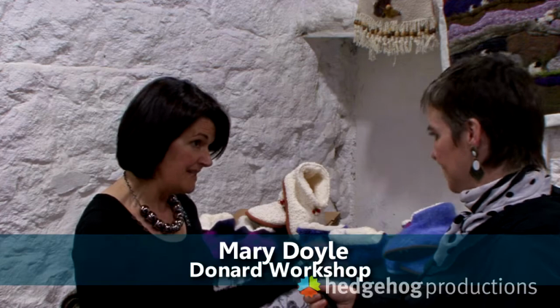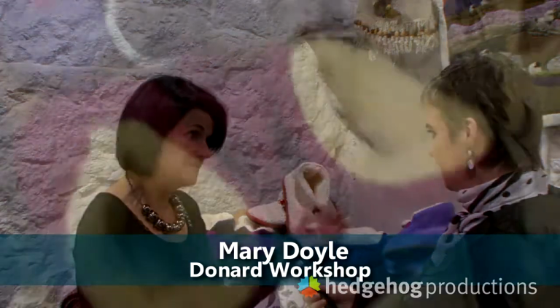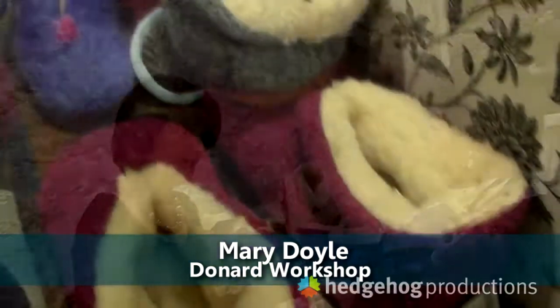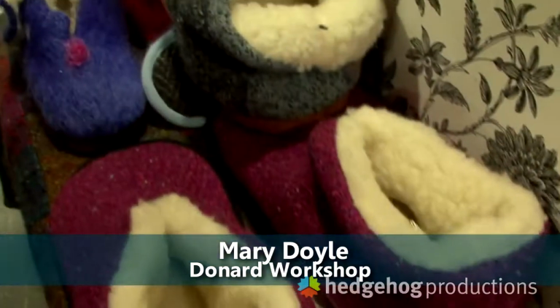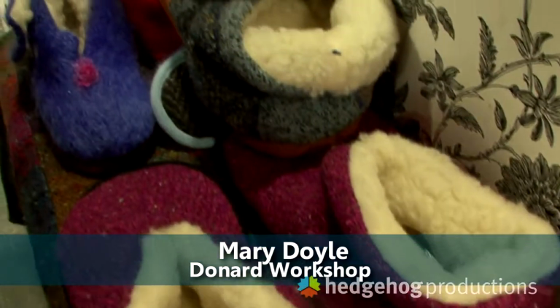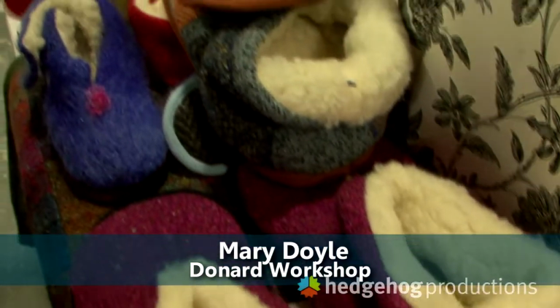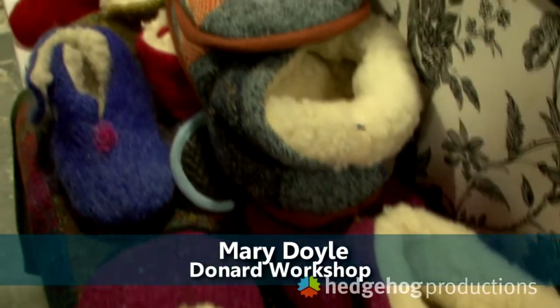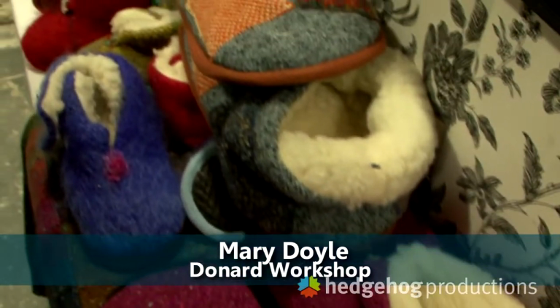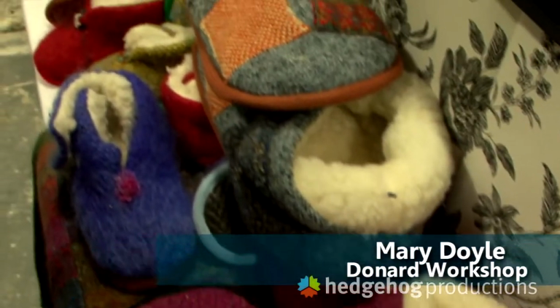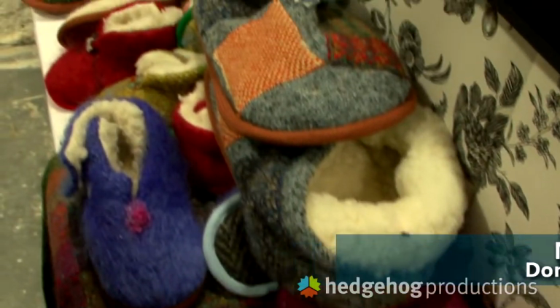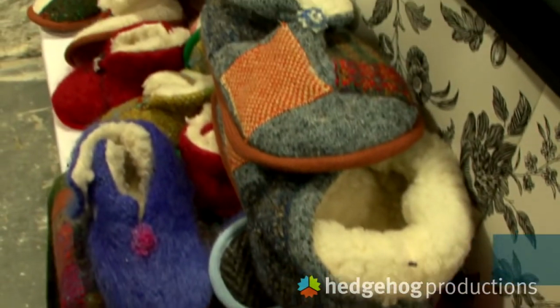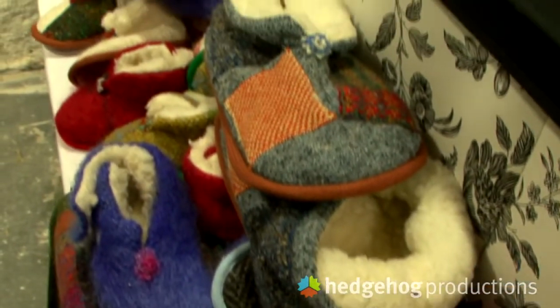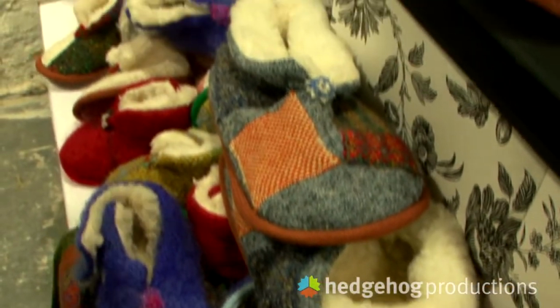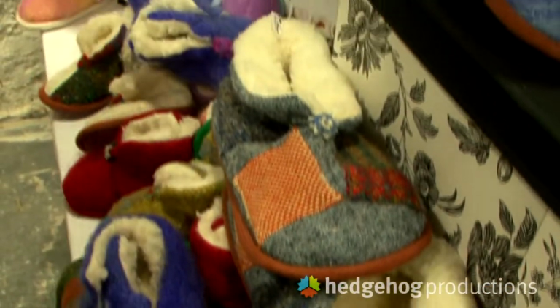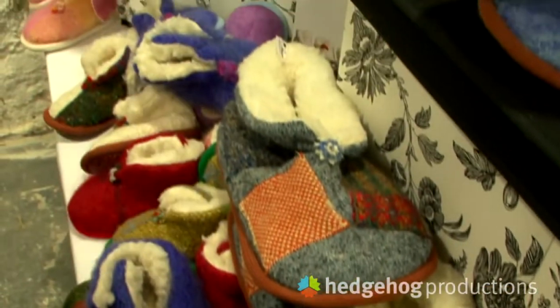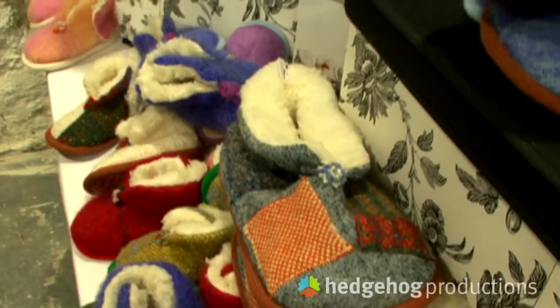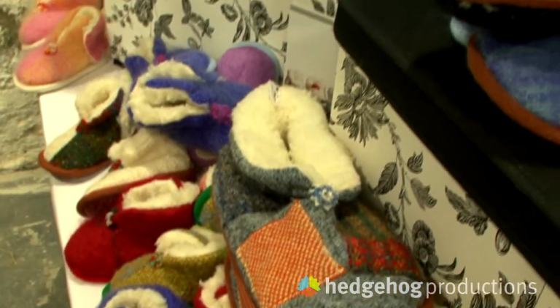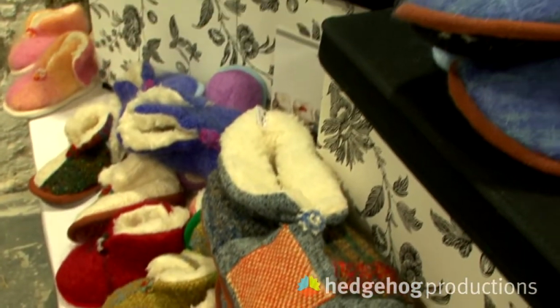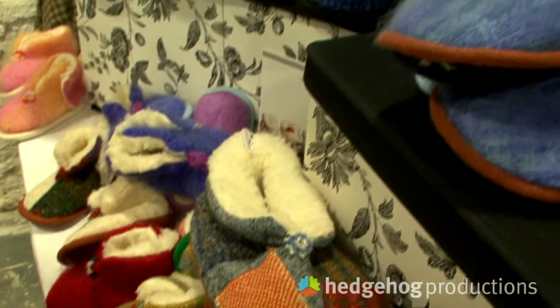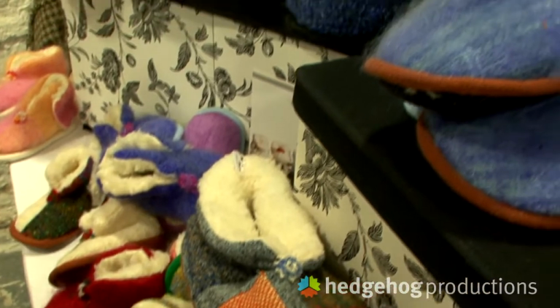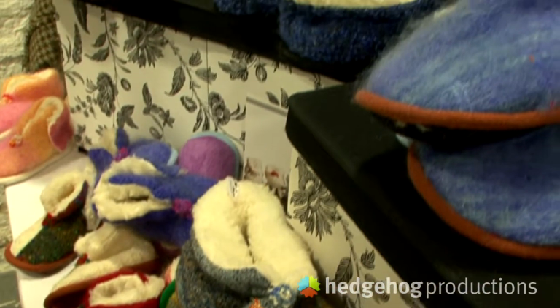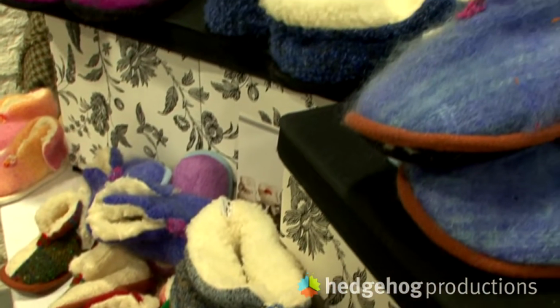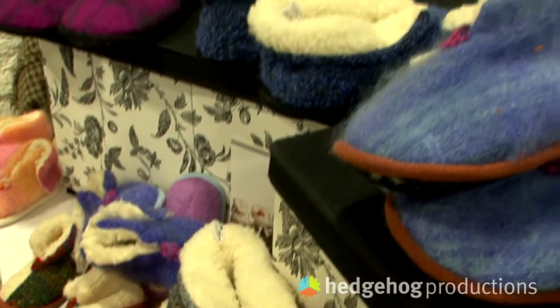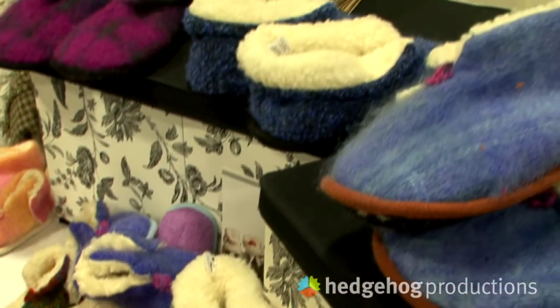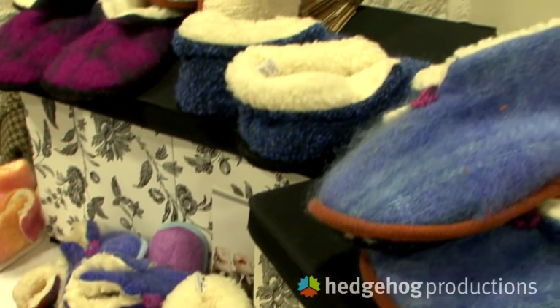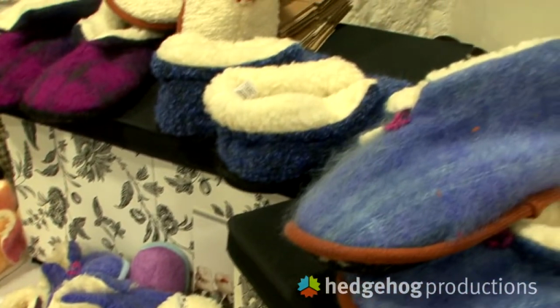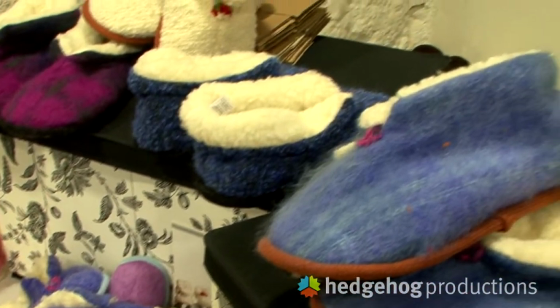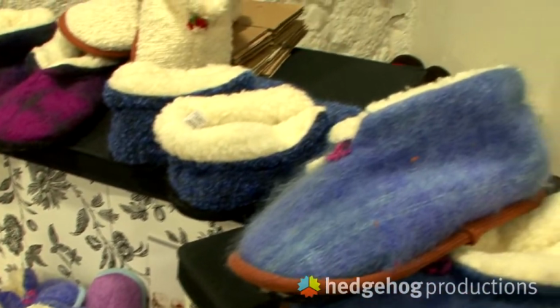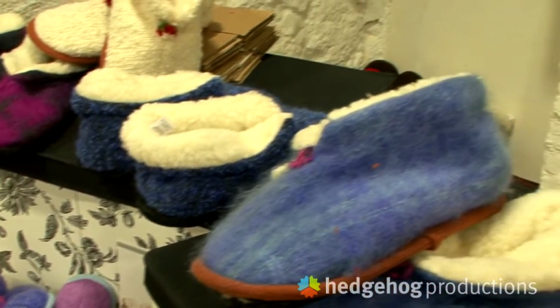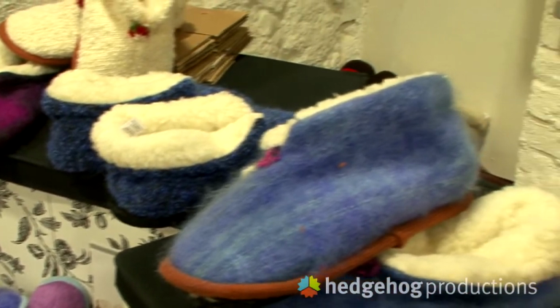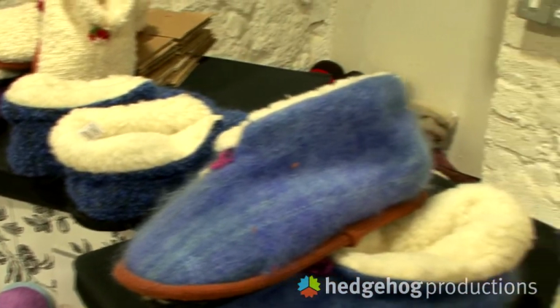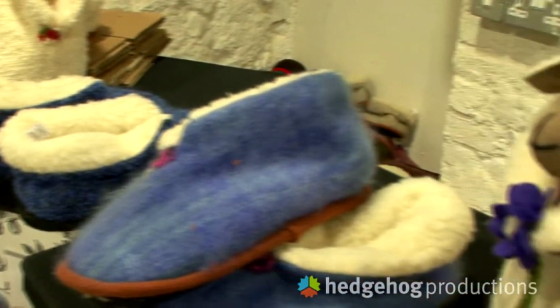Everything is from Donegal. I sell in McCain Design, Donegal, Glendalock, Ardmore, Portion, Wartford, and various places, but I try to keep it small.